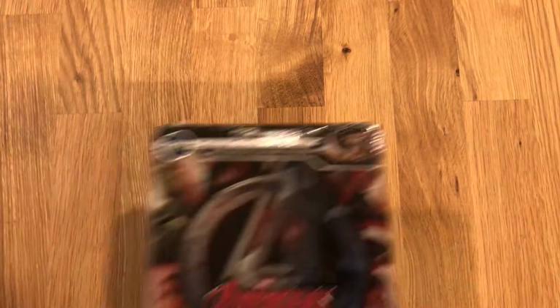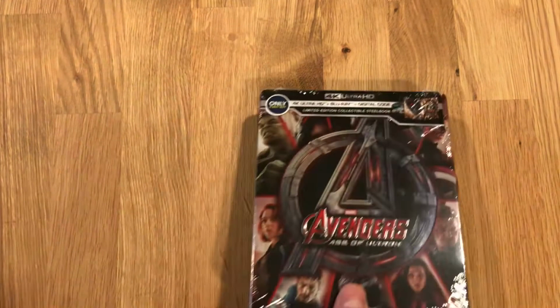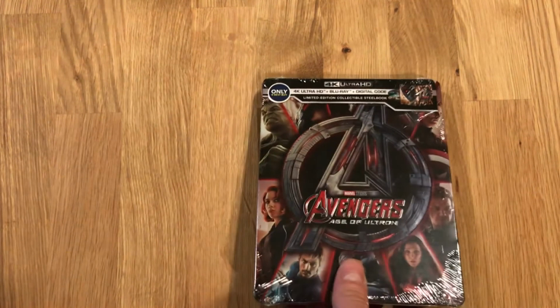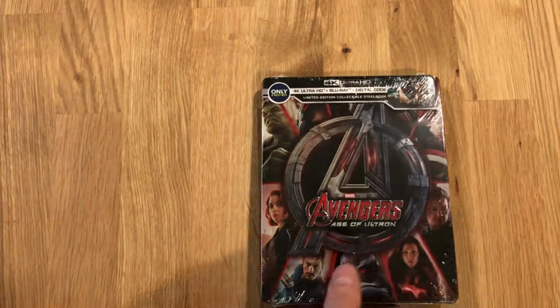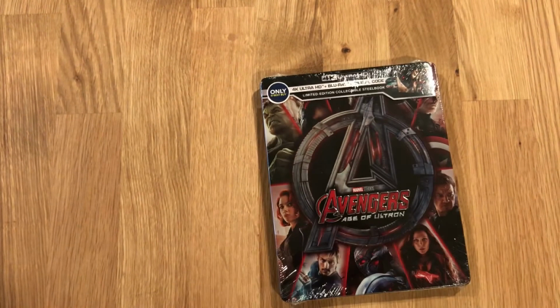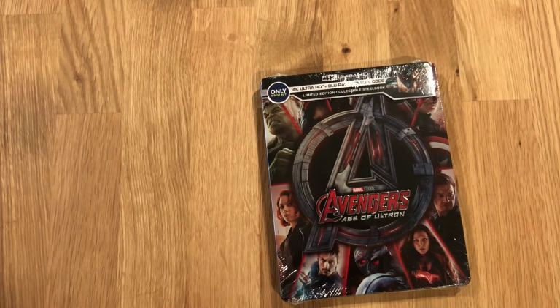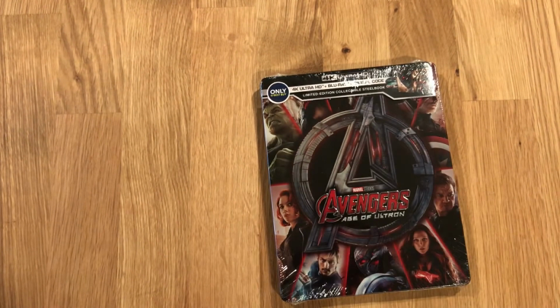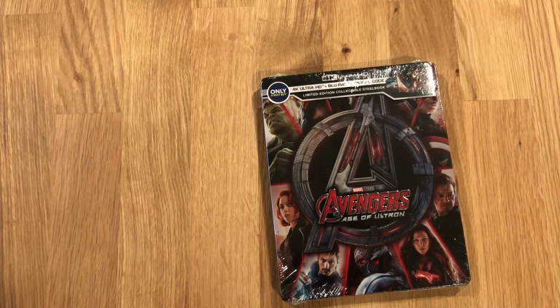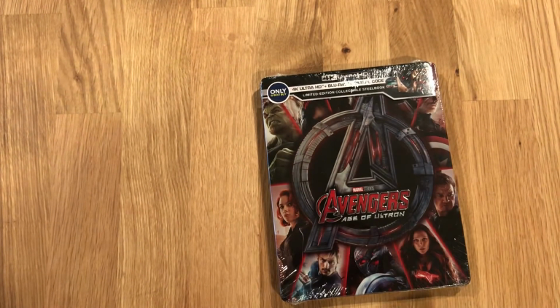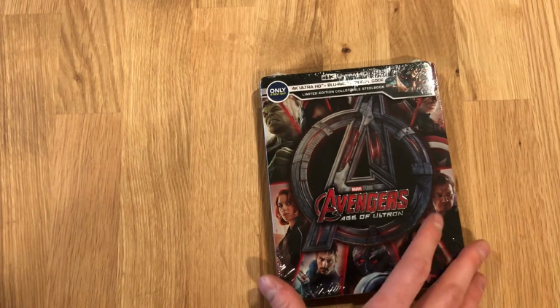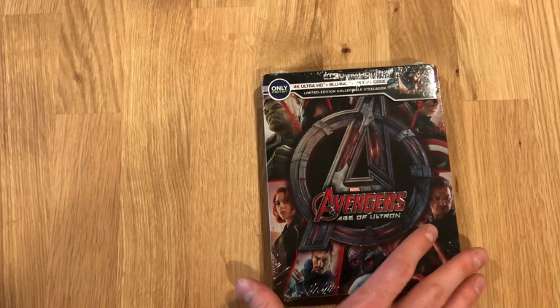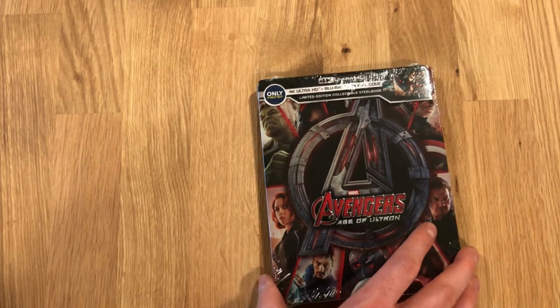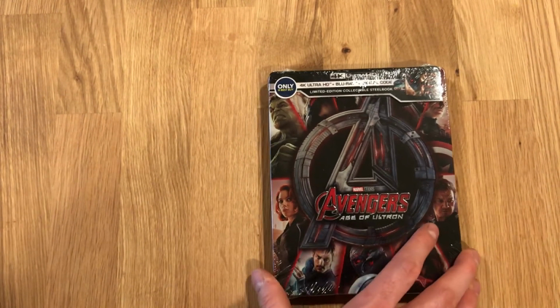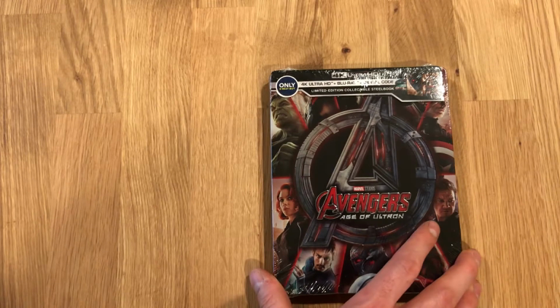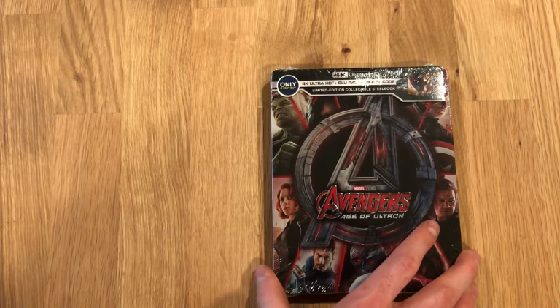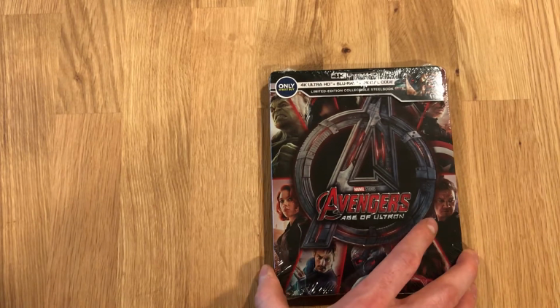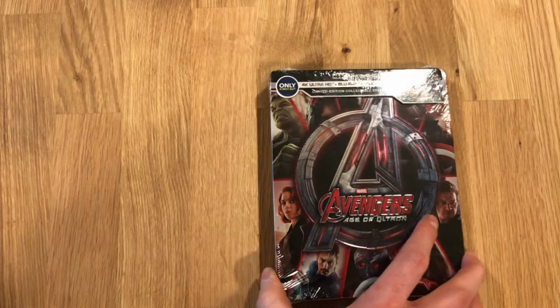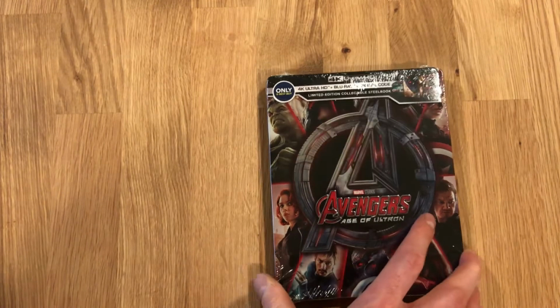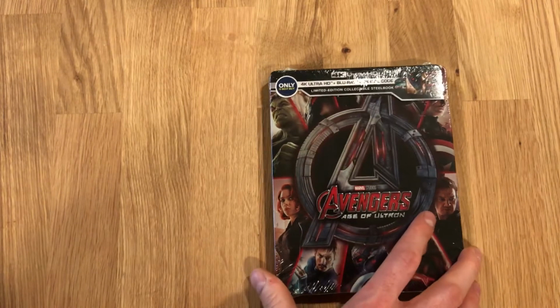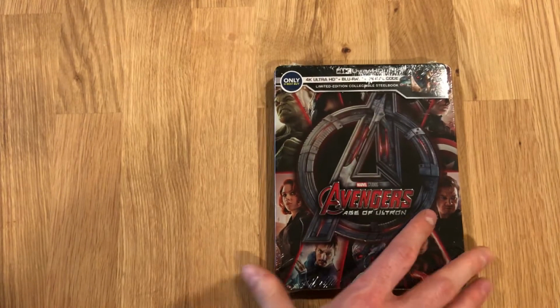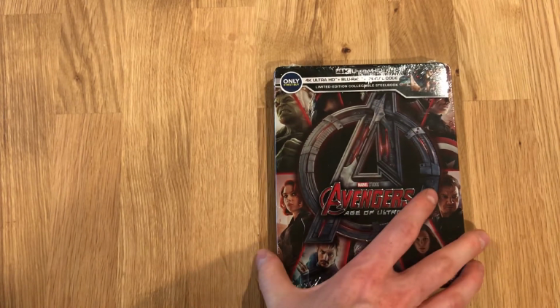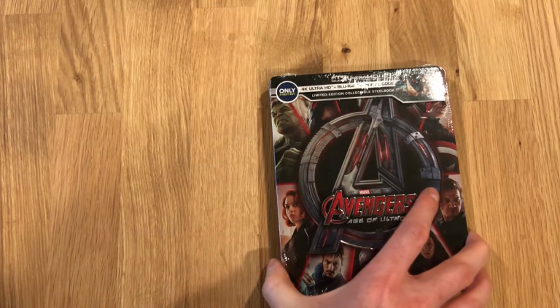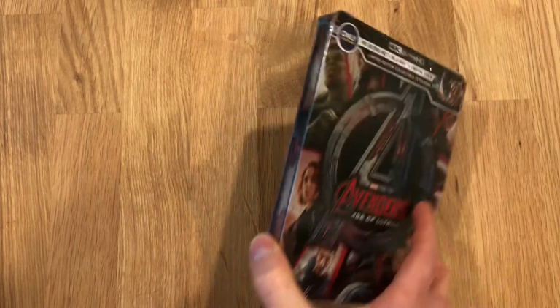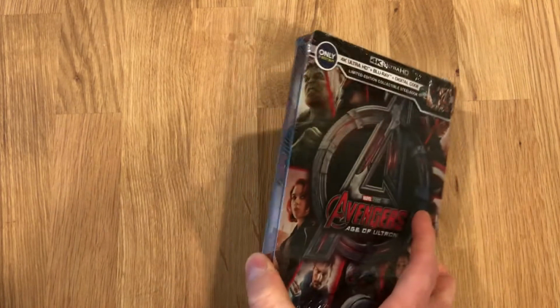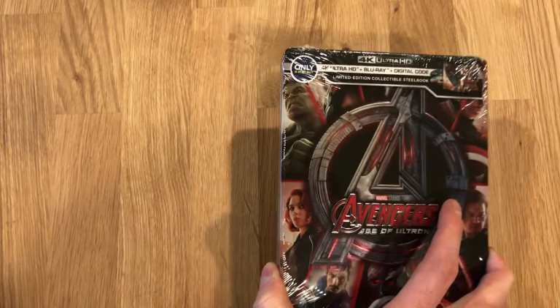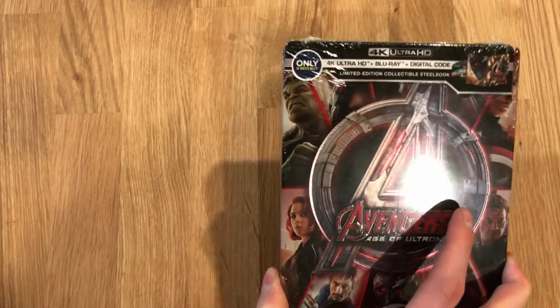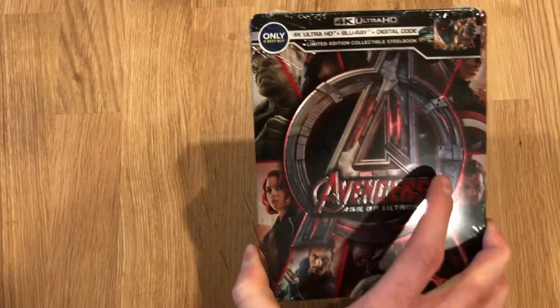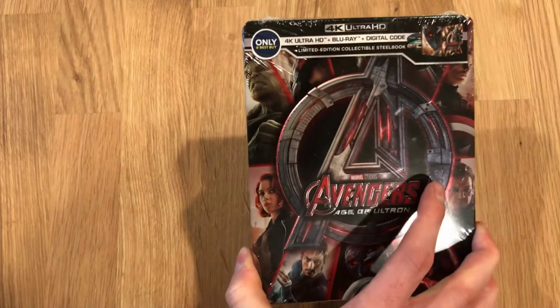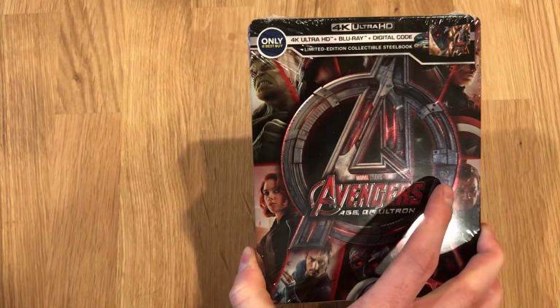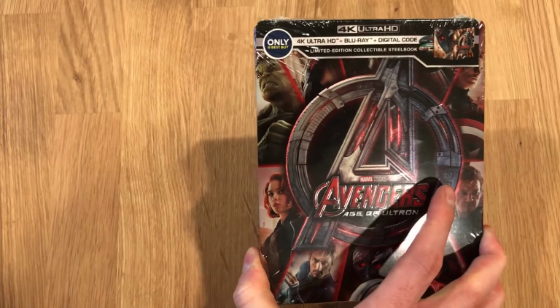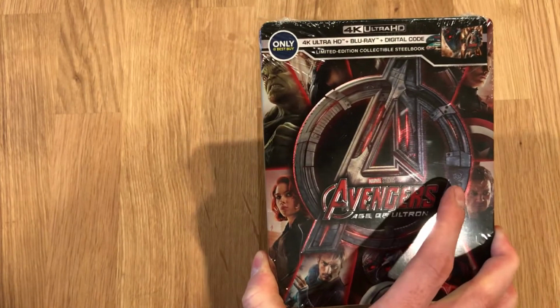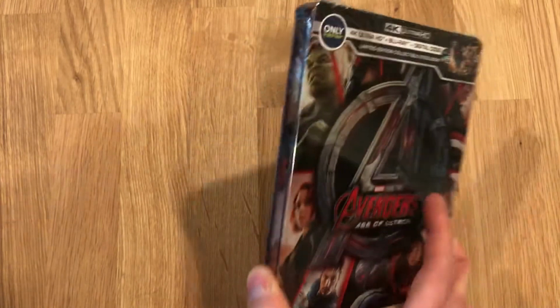It's the Avengers 4K UHD, Age of Ultron — the 4K Best Buy Steelbook. It includes the 4K UHD, the Blu-ray, and the digital code.